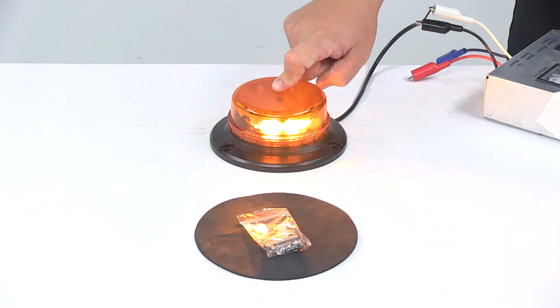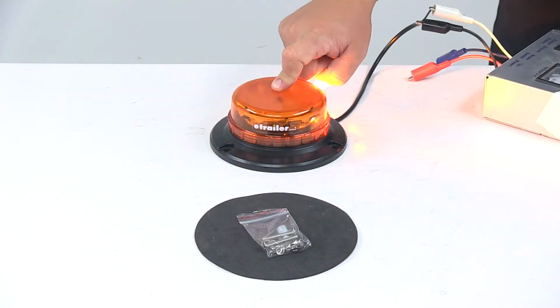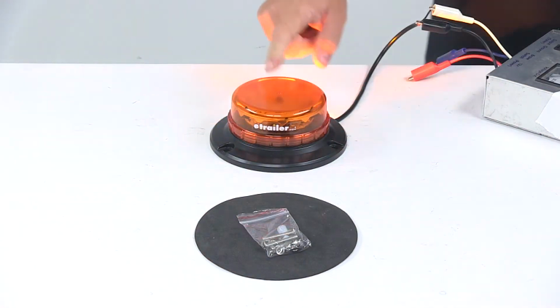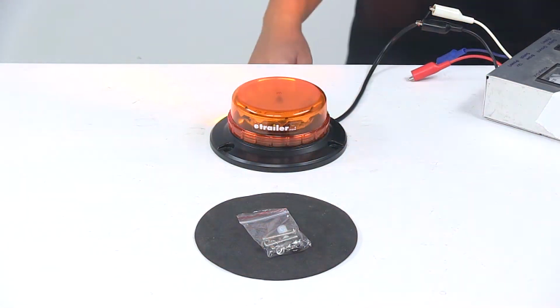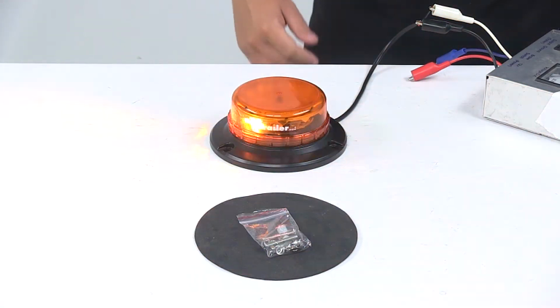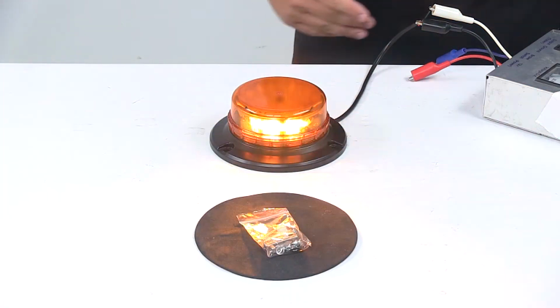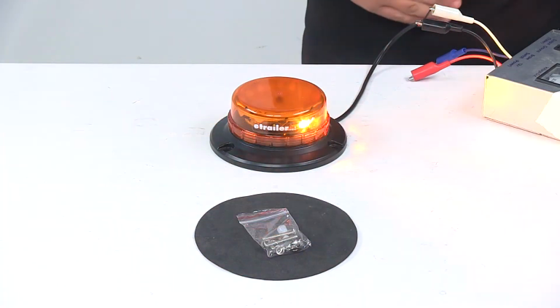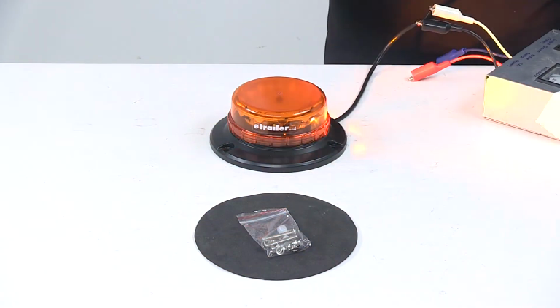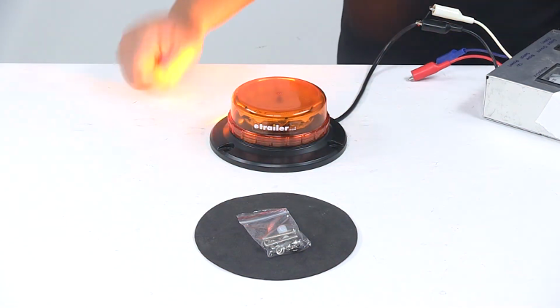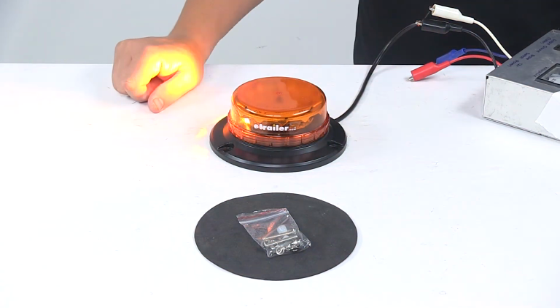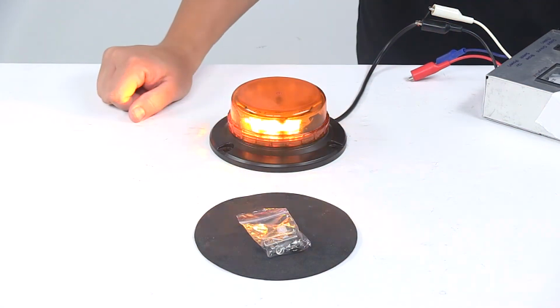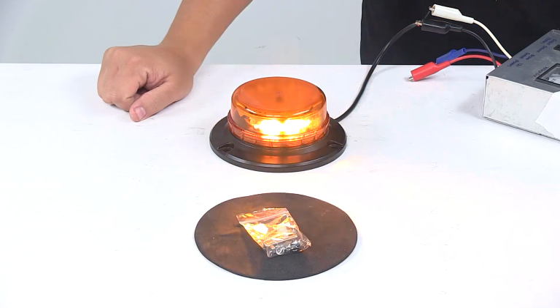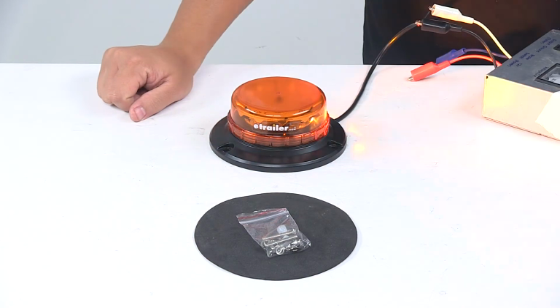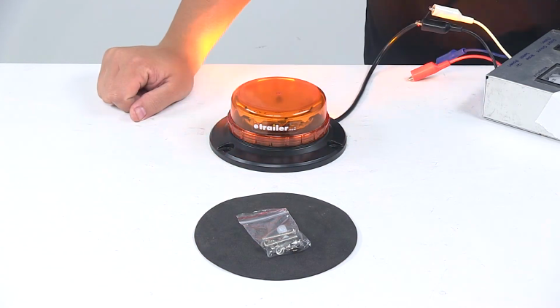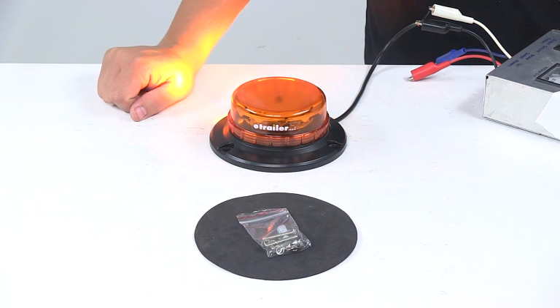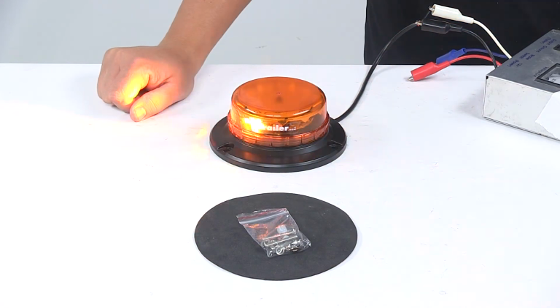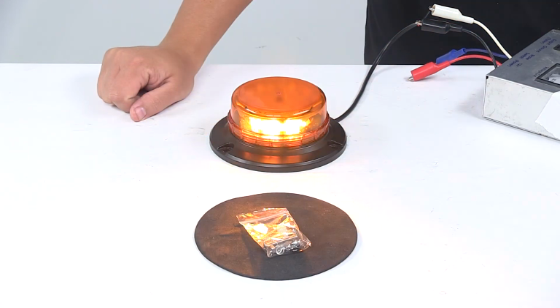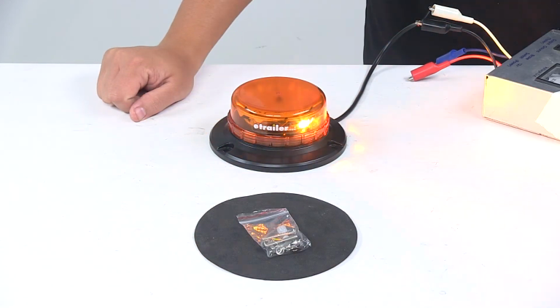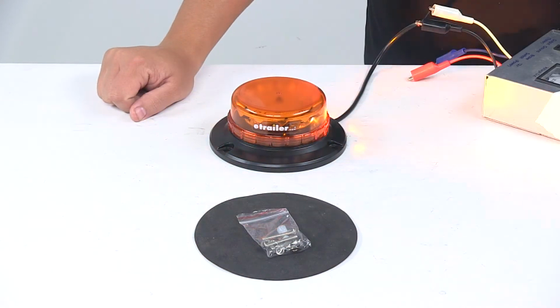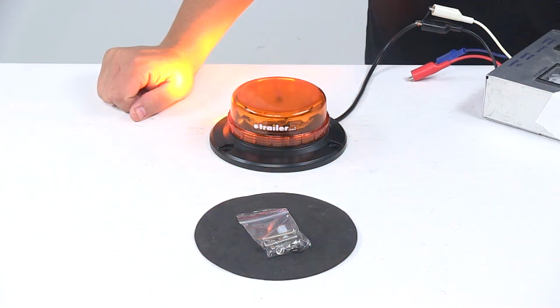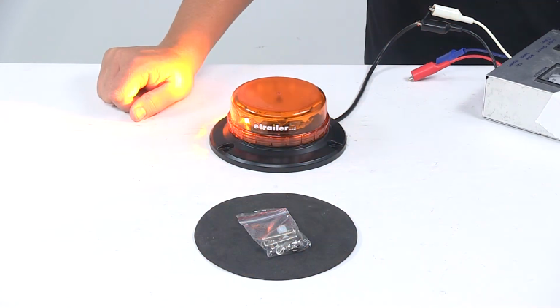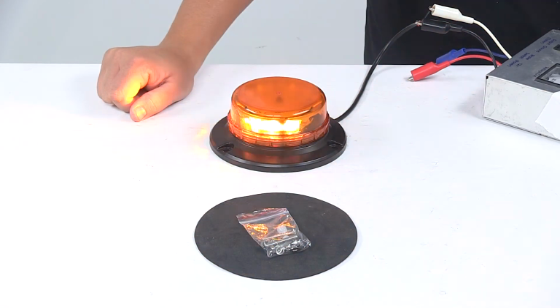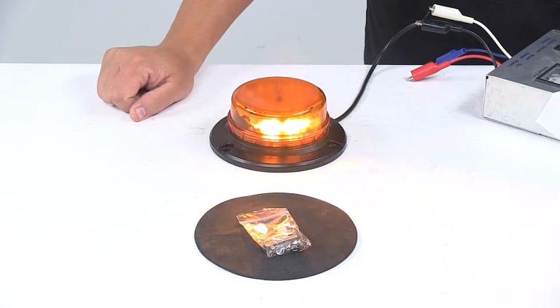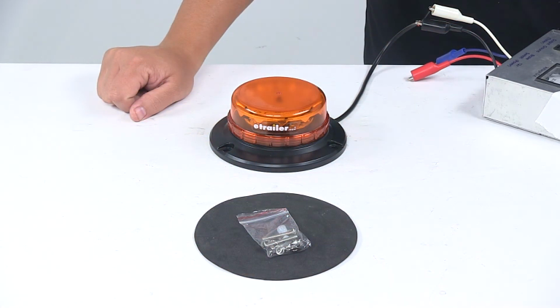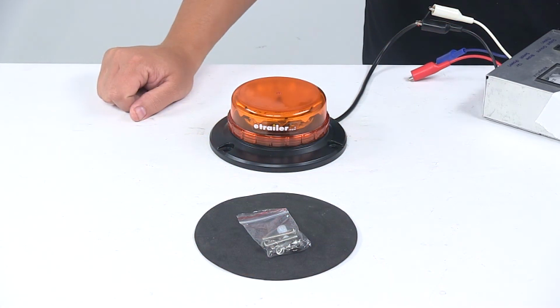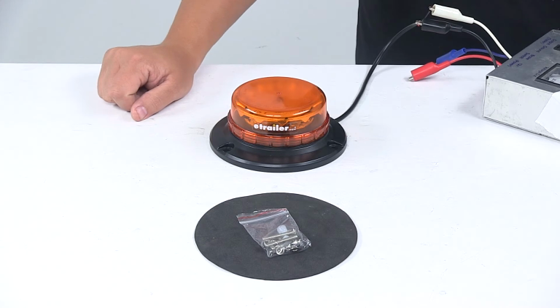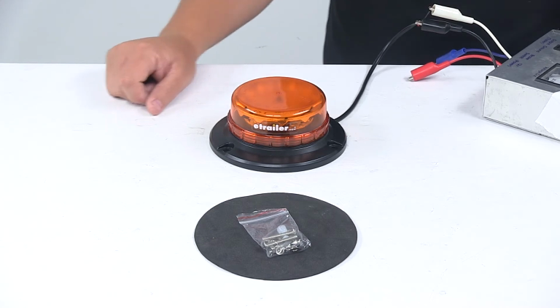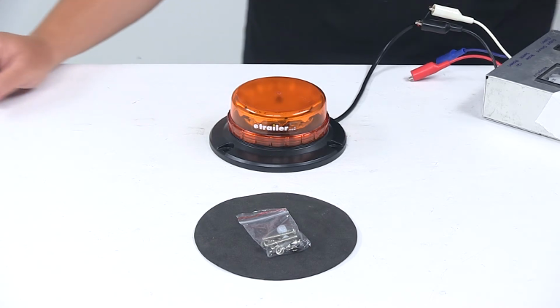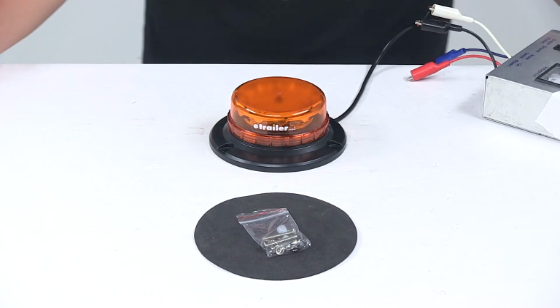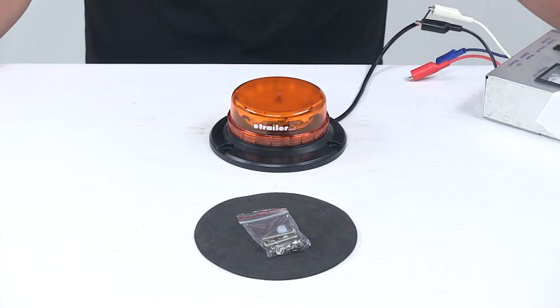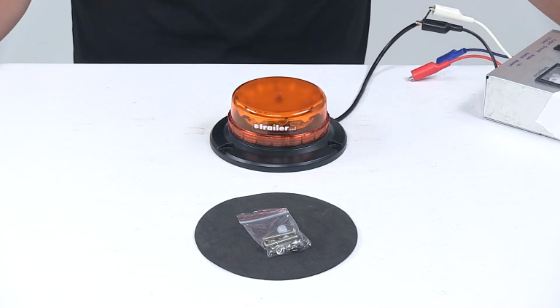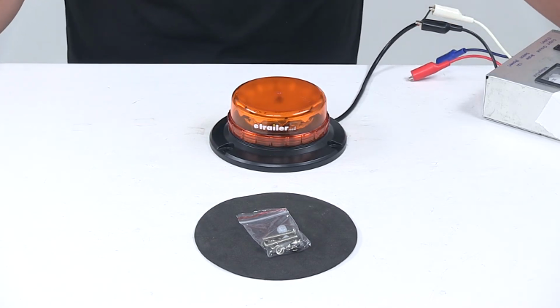Wattage is twelve watts. It will work on twelve to twenty-four volt systems, and the amperage at twelve volts is one amp. And that's going to do it for today's look at the twelve LED beacon light.